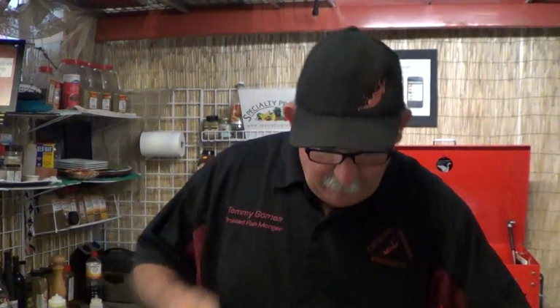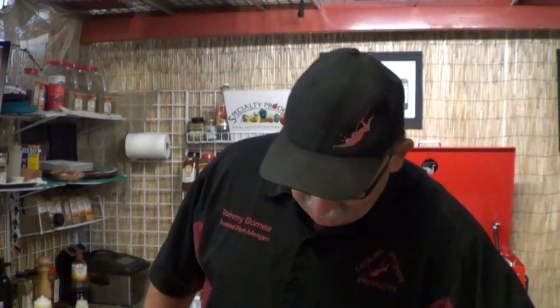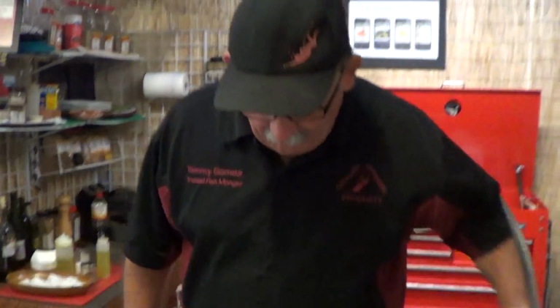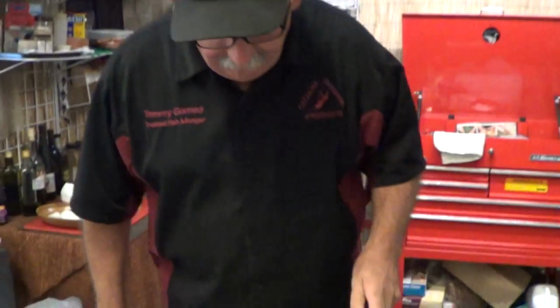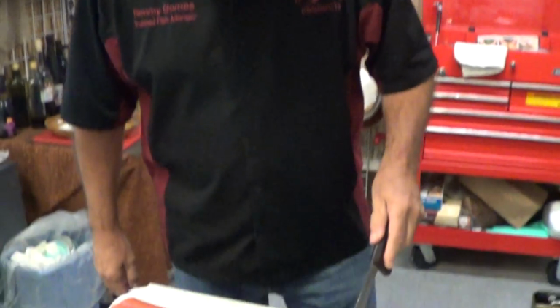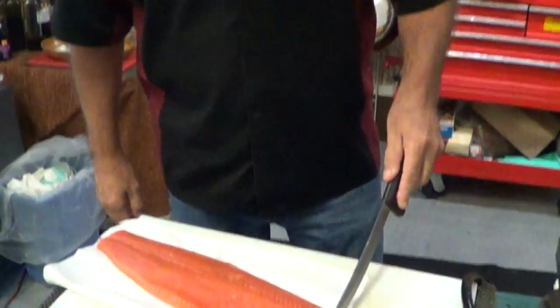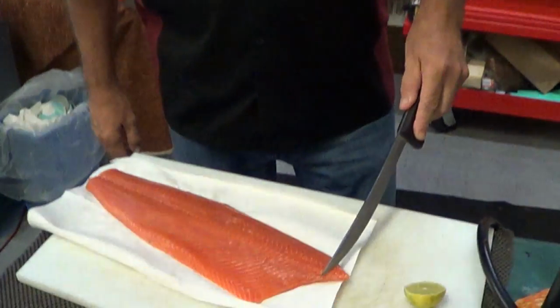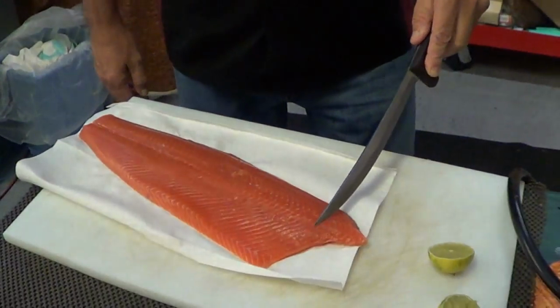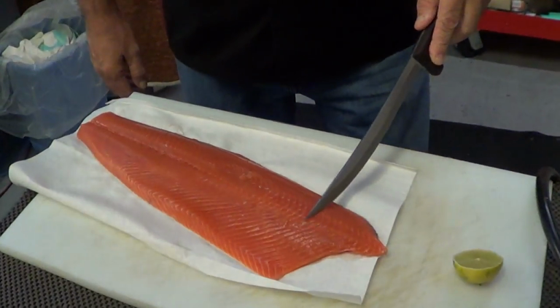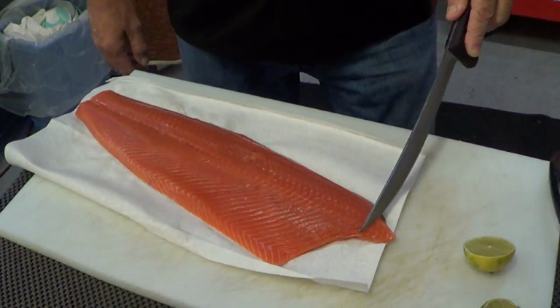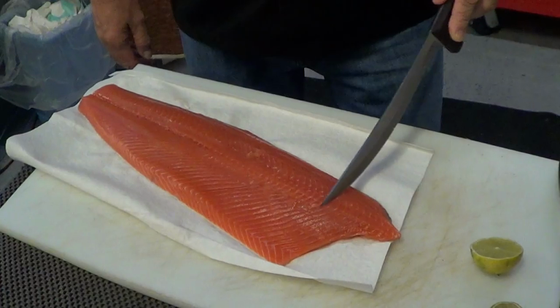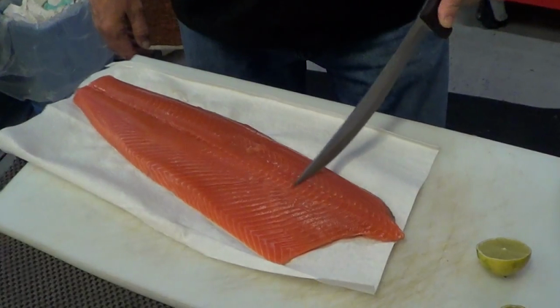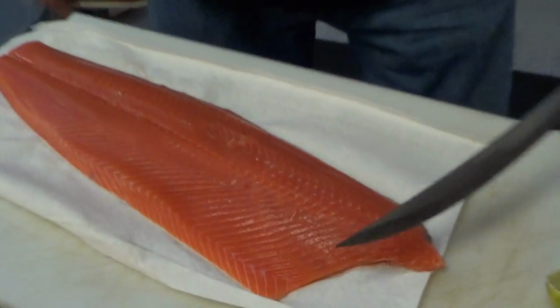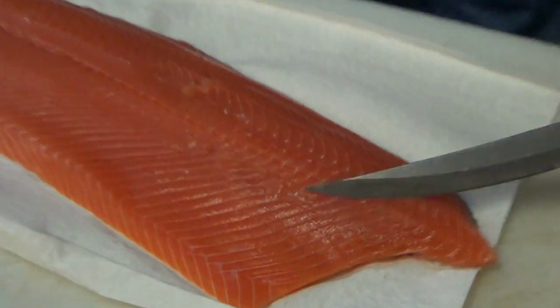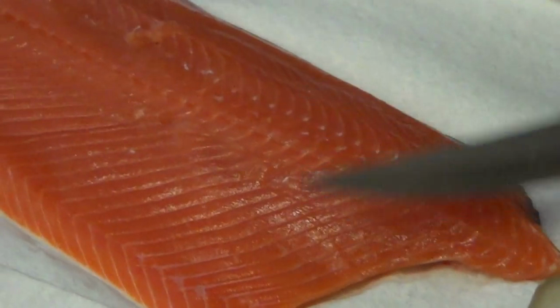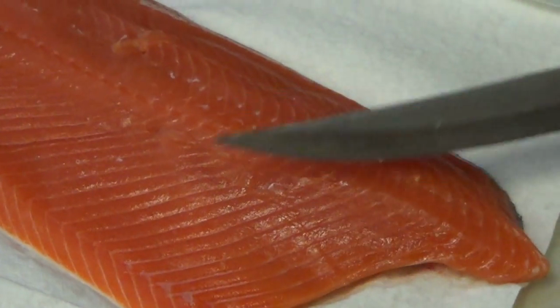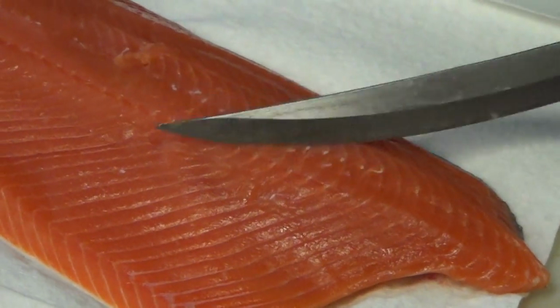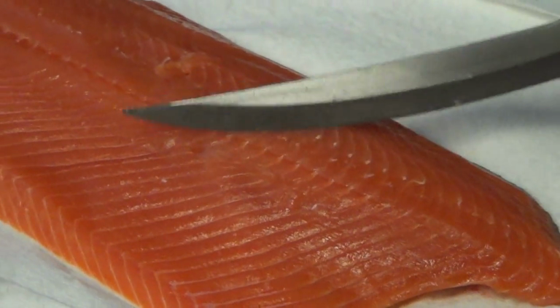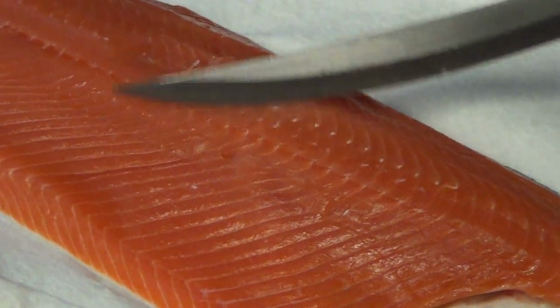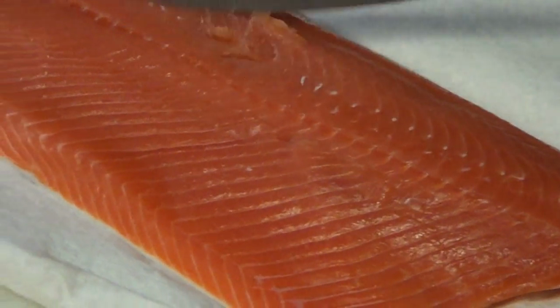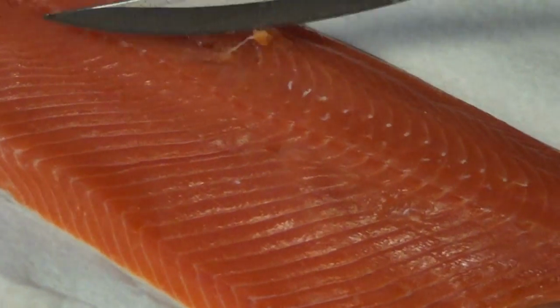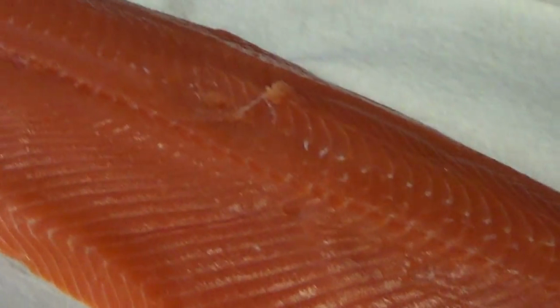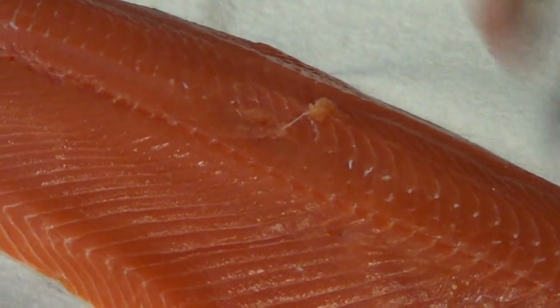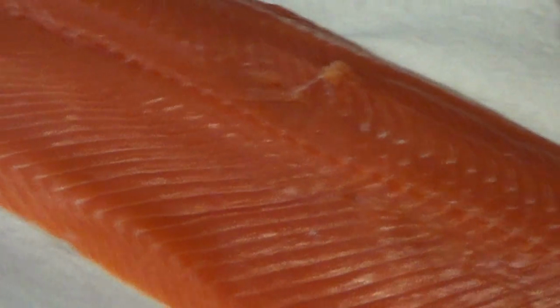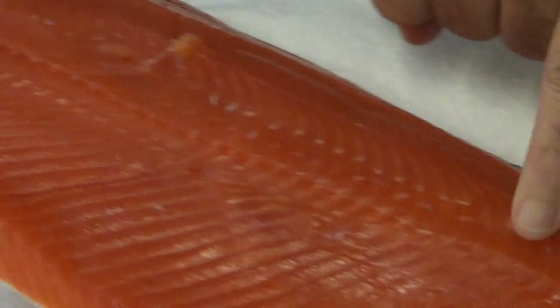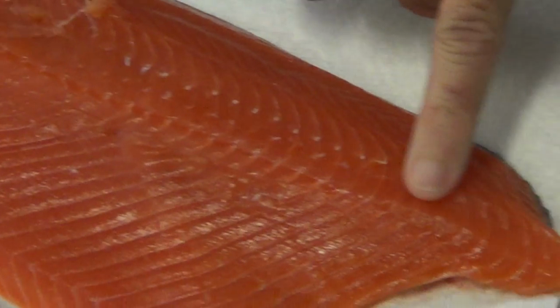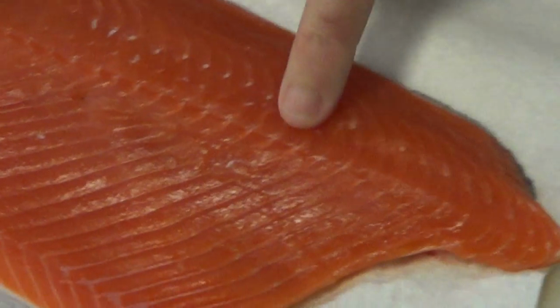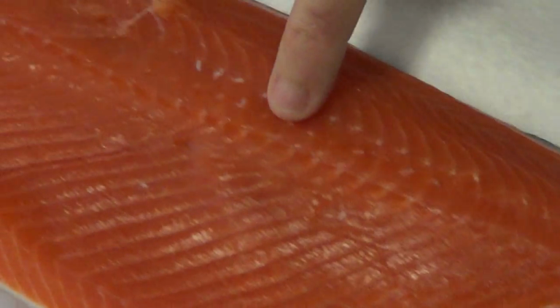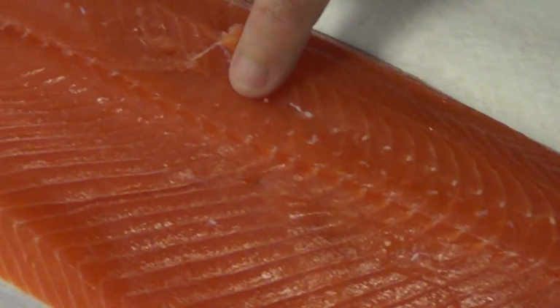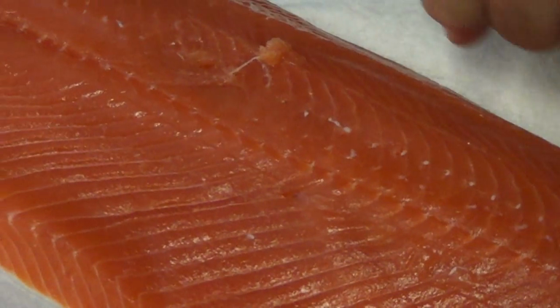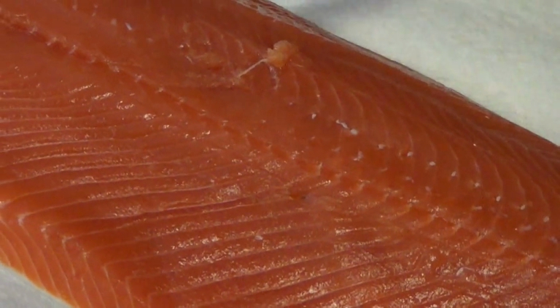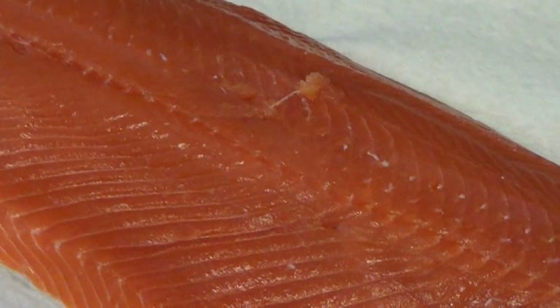You take a knife and you run right here. You can see it jumping. You can see the bone right in here. See that little white thing? That's the bone.